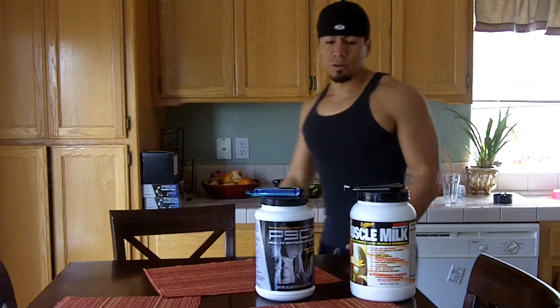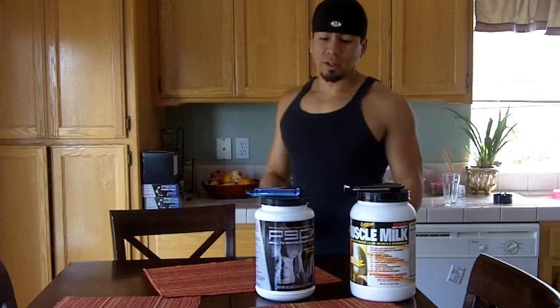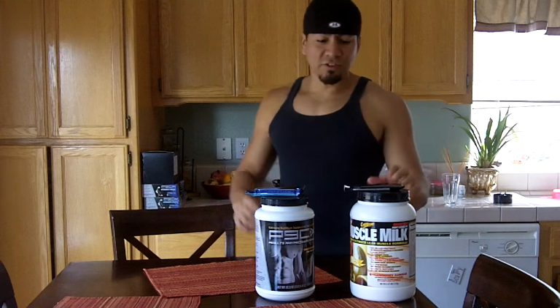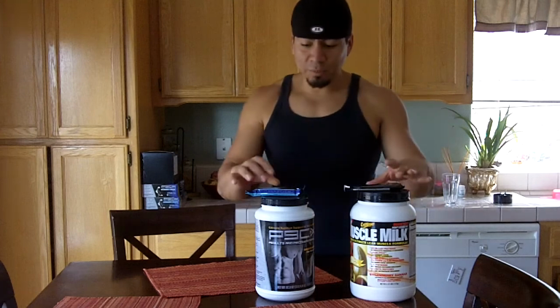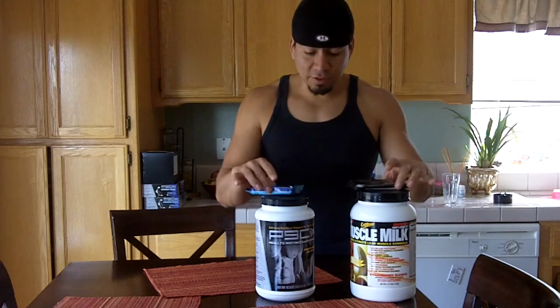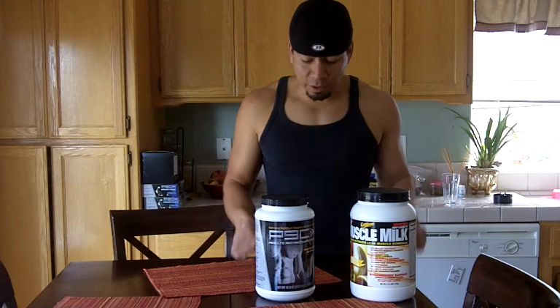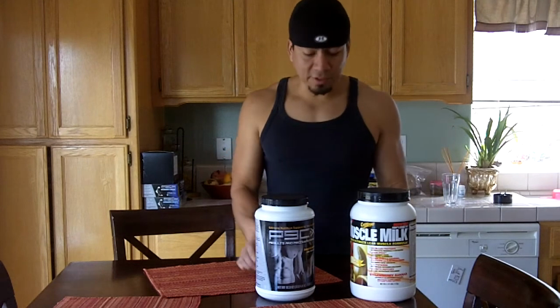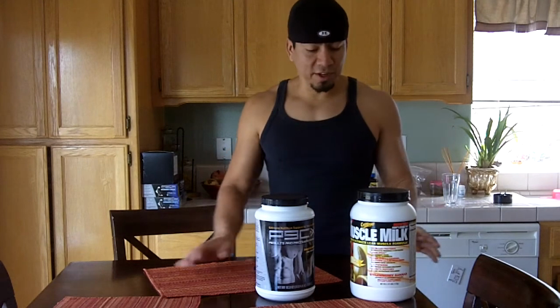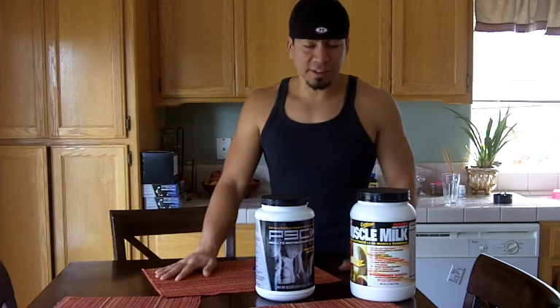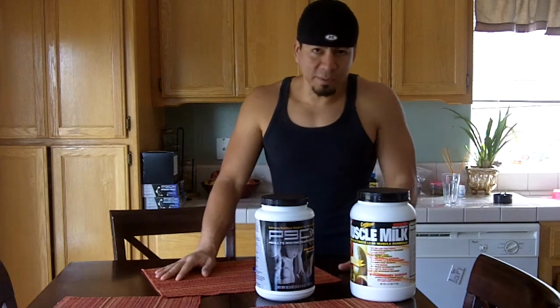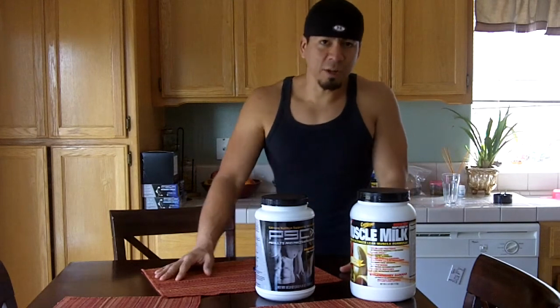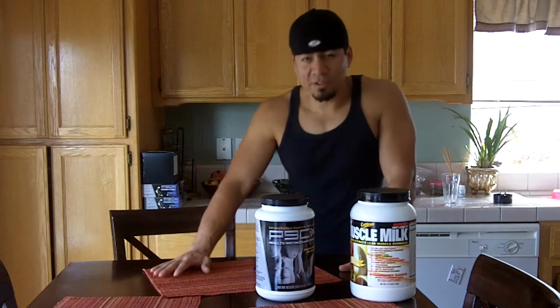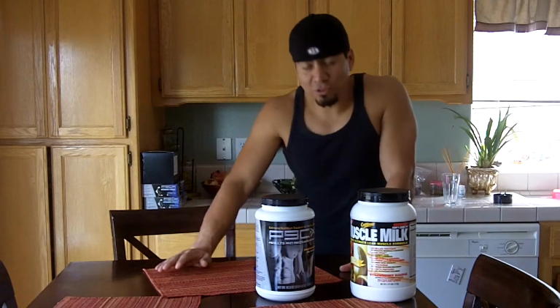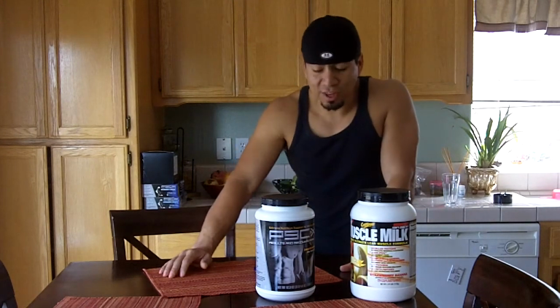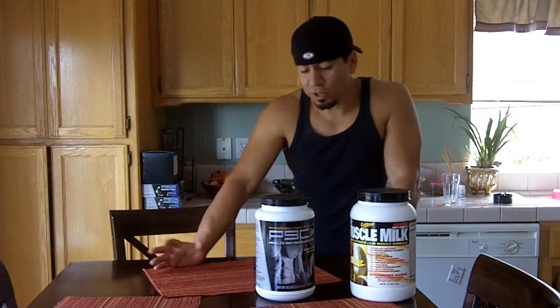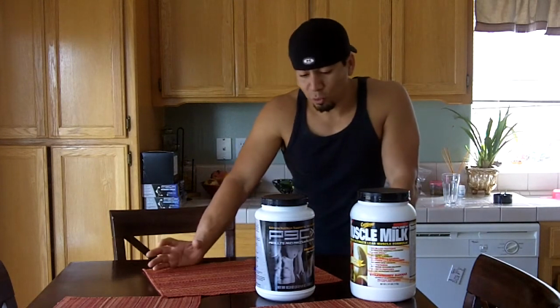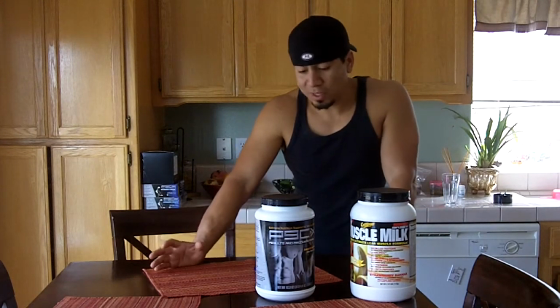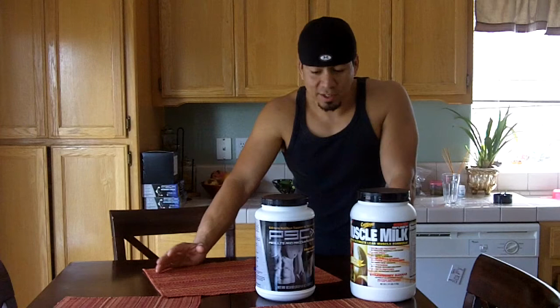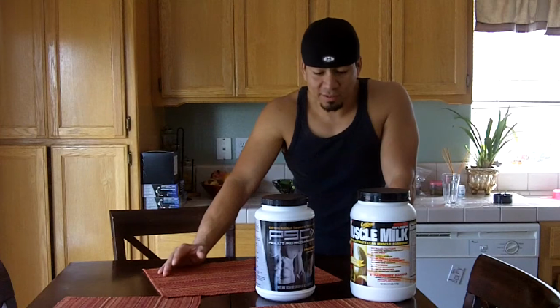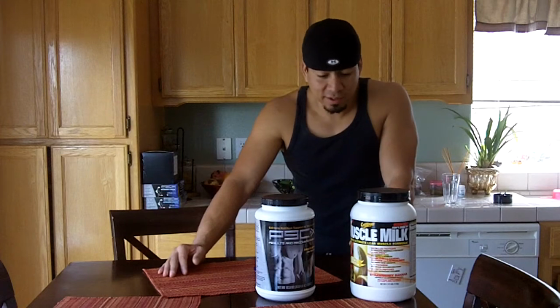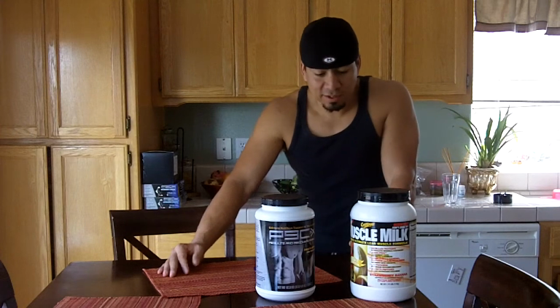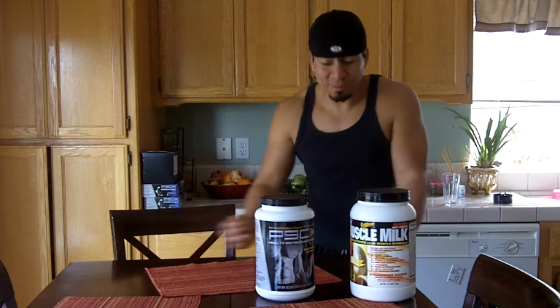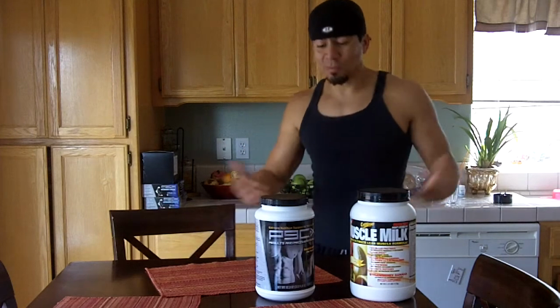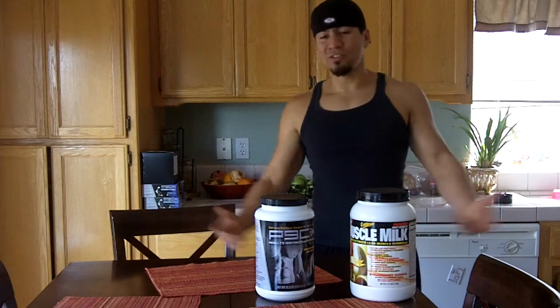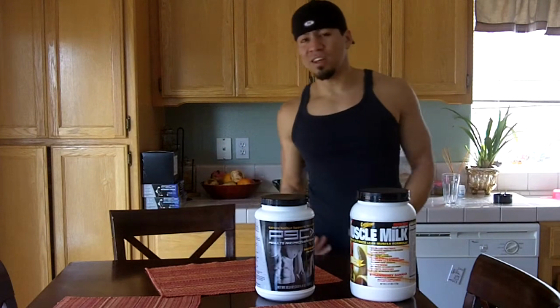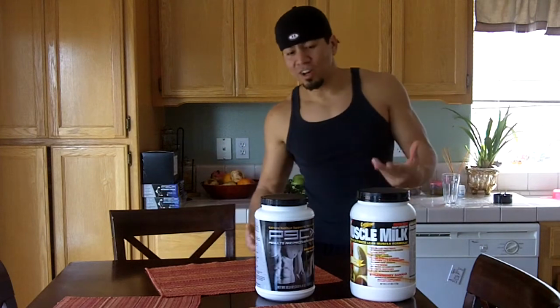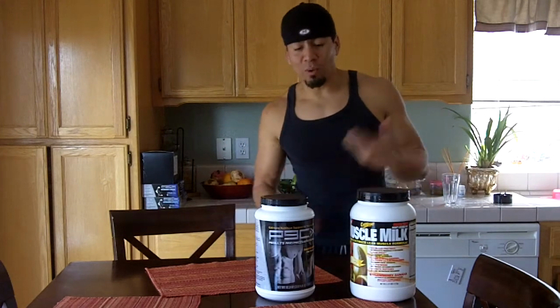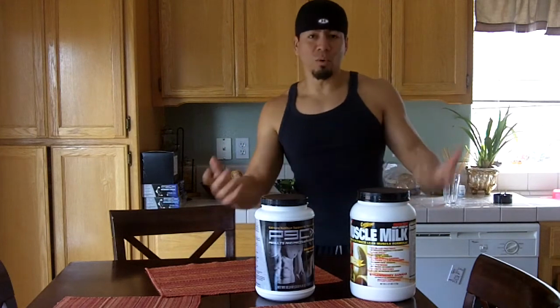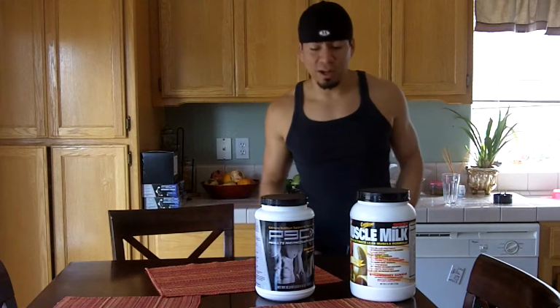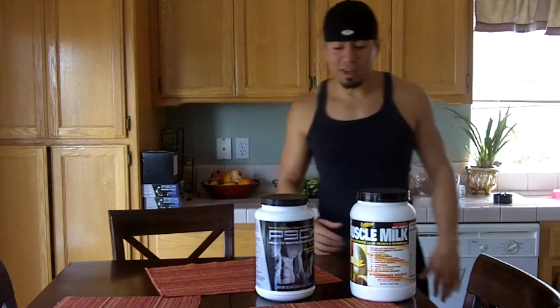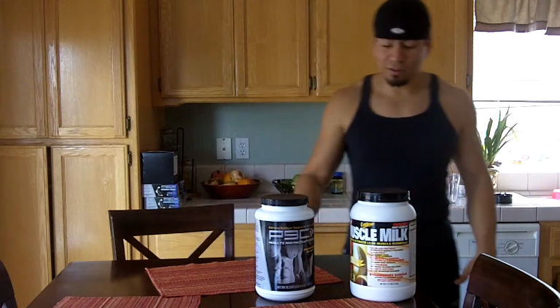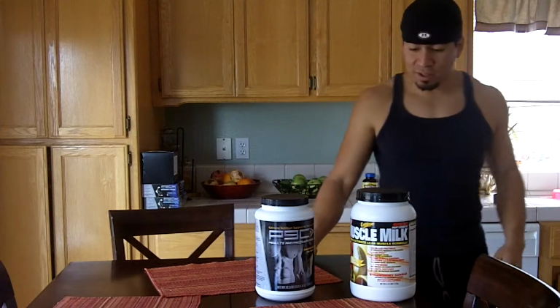Alright ladies and gentlemen, today what I'm going to discuss is some of the supplements that you should take while you're doing P90X, and just some supplements that you should take in general while you're working out.